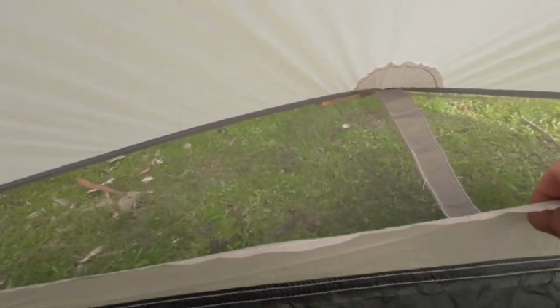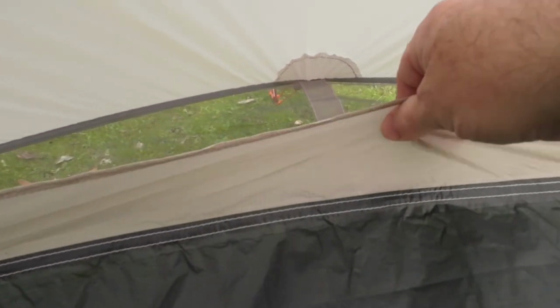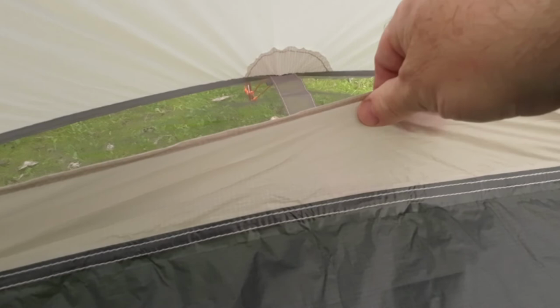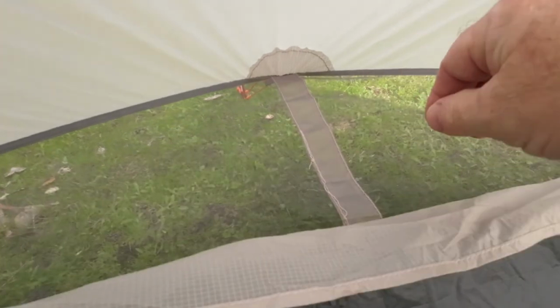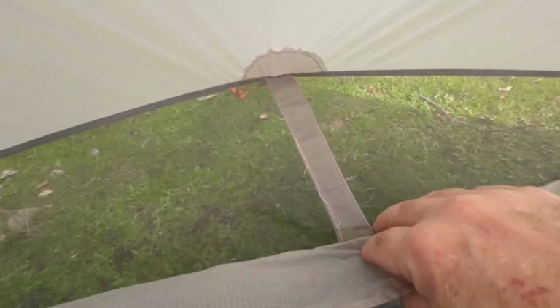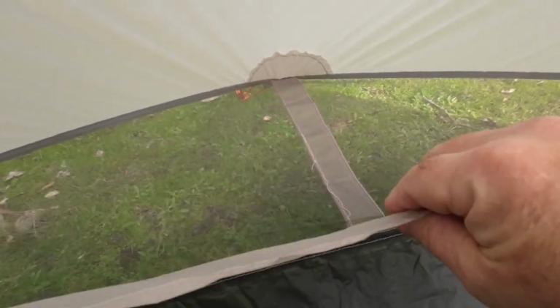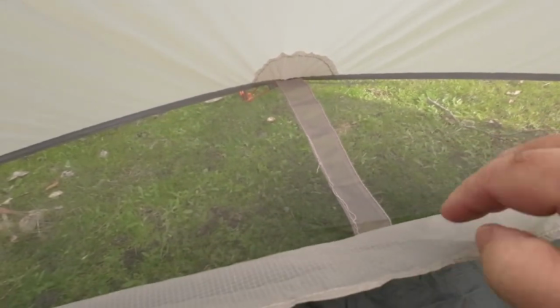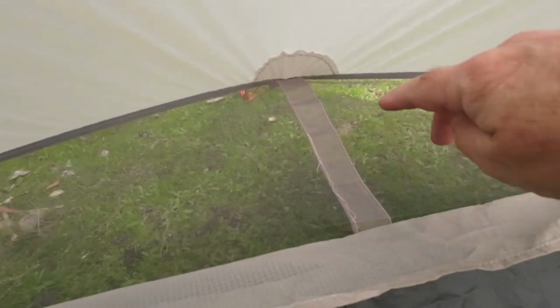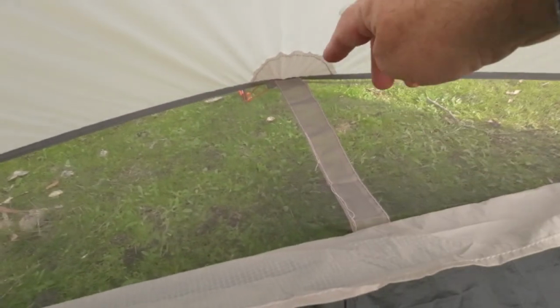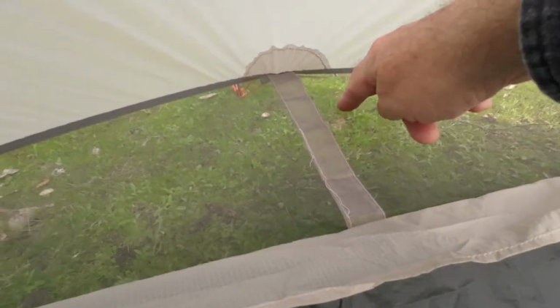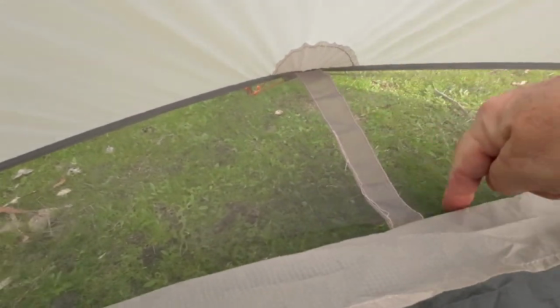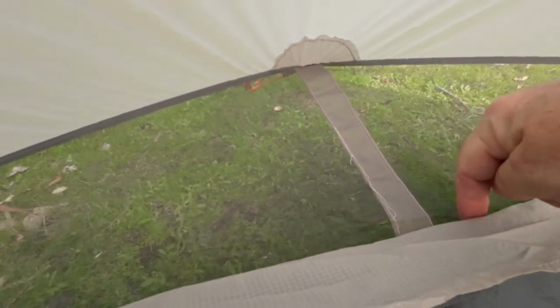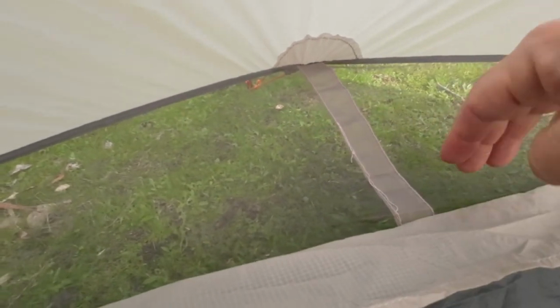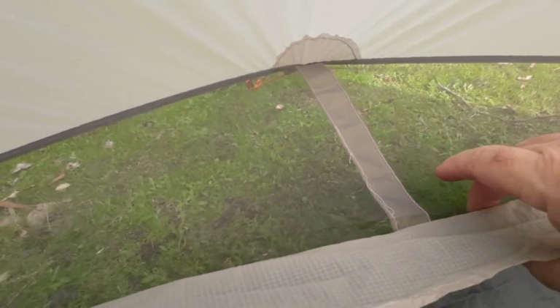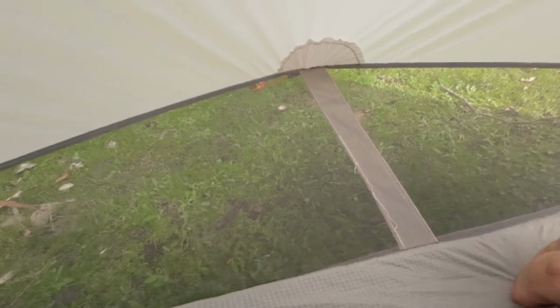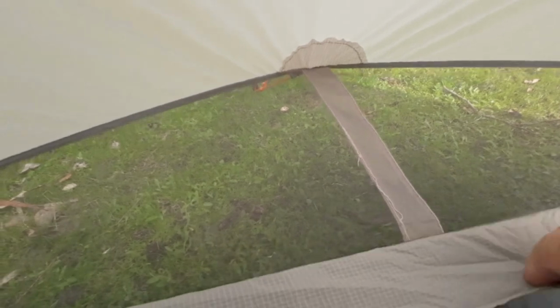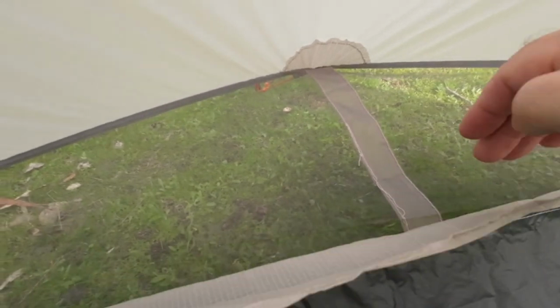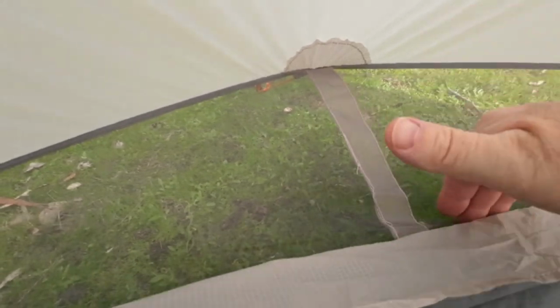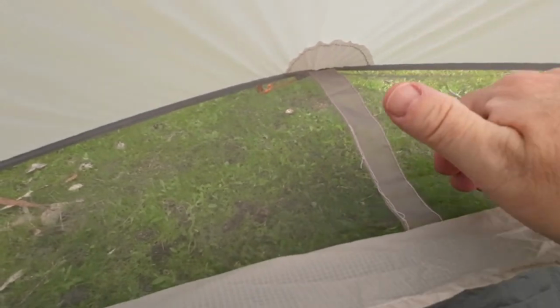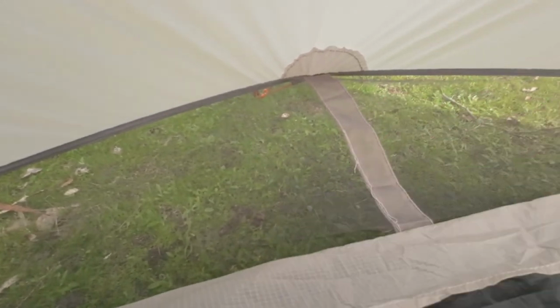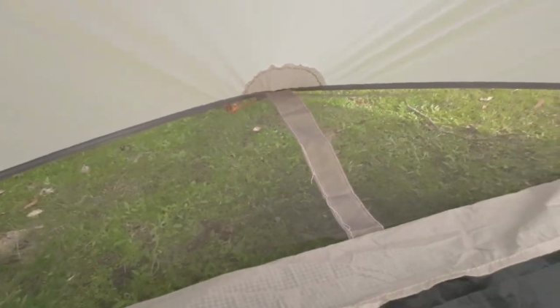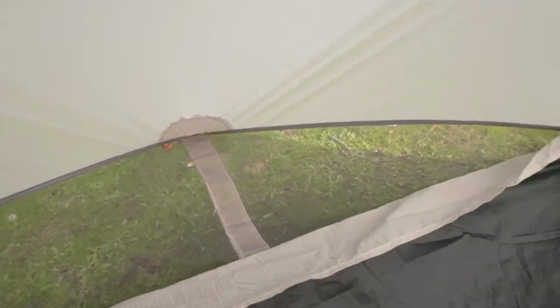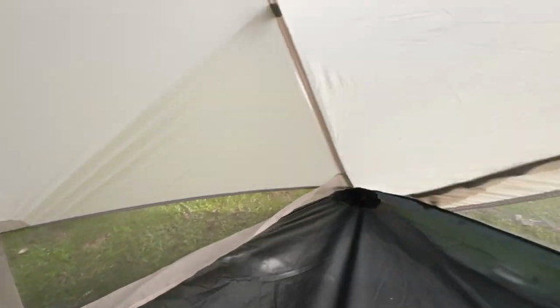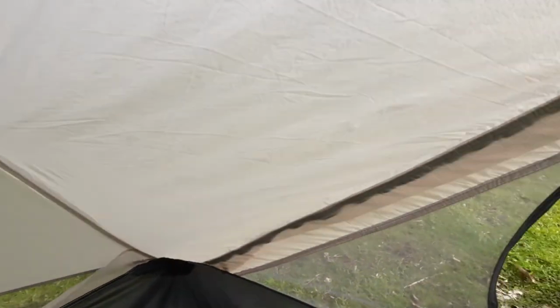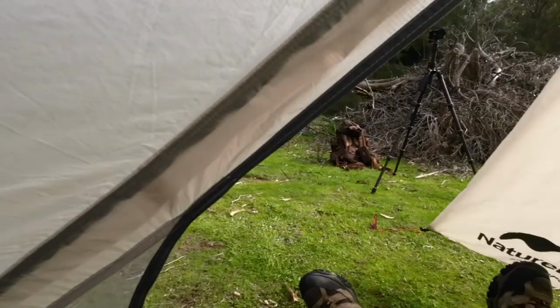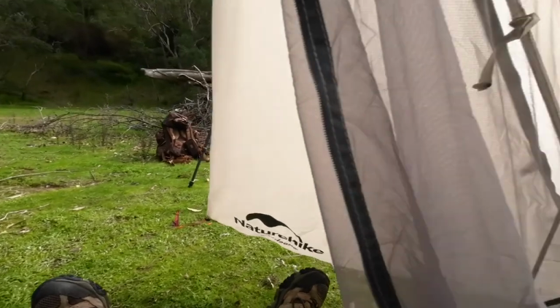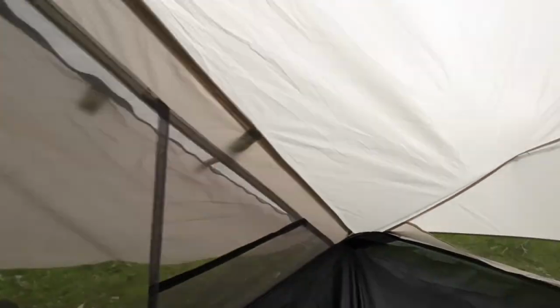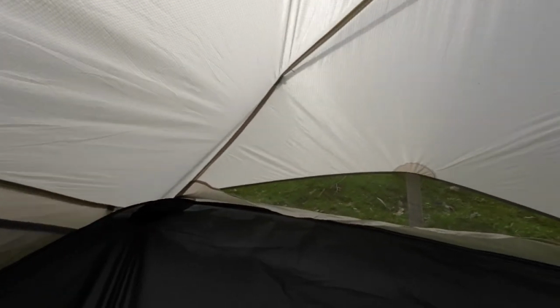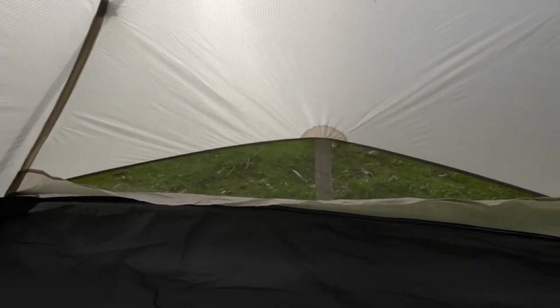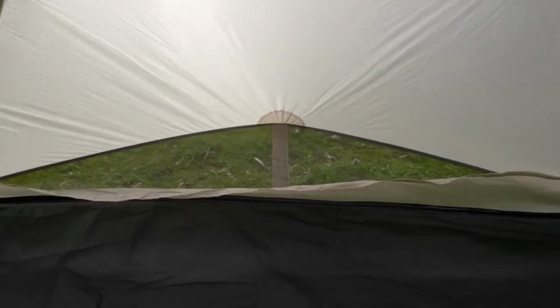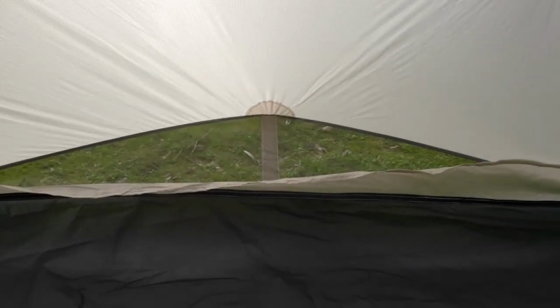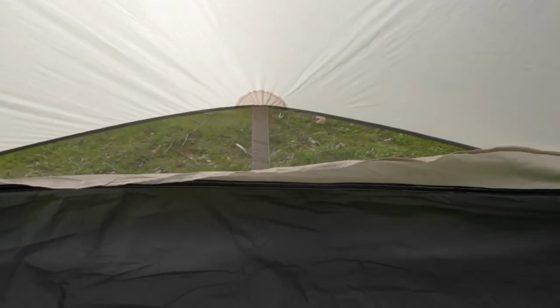And again they've put another storm flap here. So if any of the actual condensation makes it that far, that's going to stop it coming into the tent — it's going to go through the mesh. And there's a second one at the other end there which is just the same.